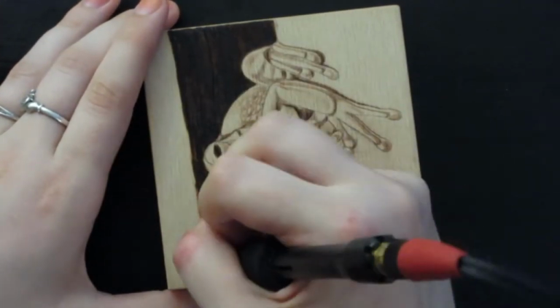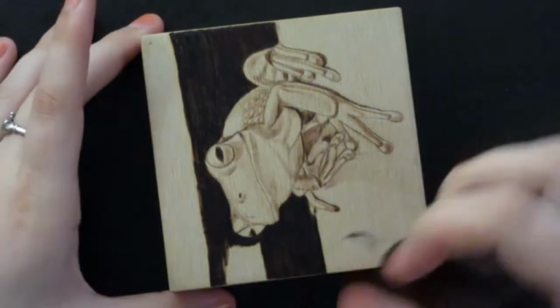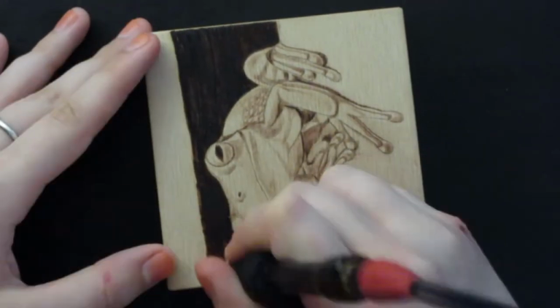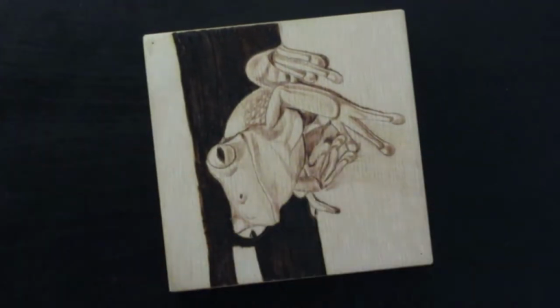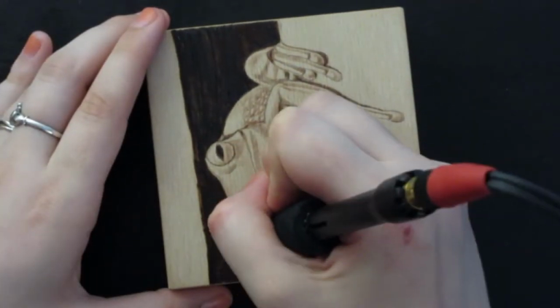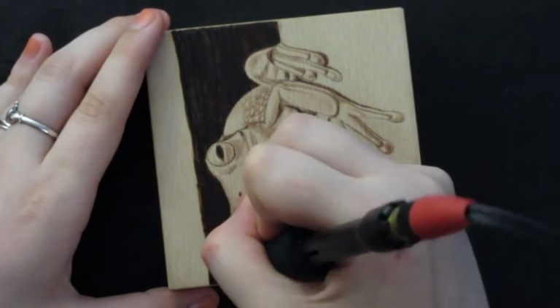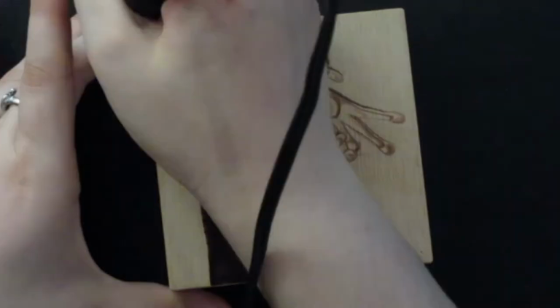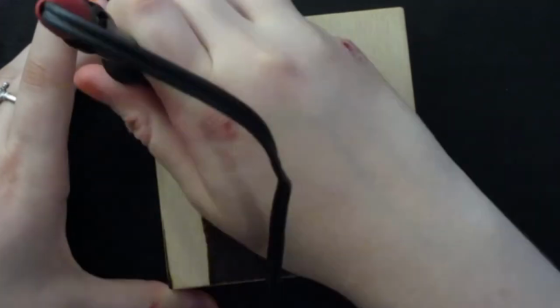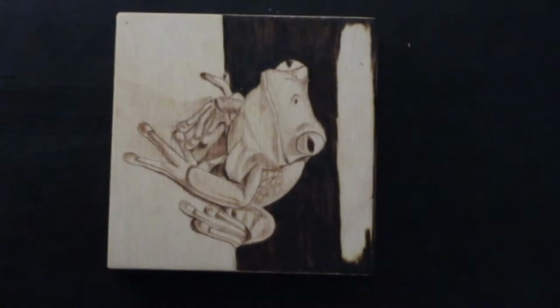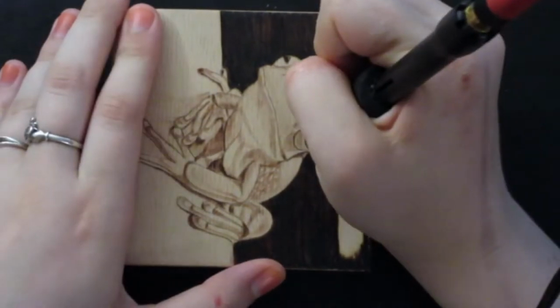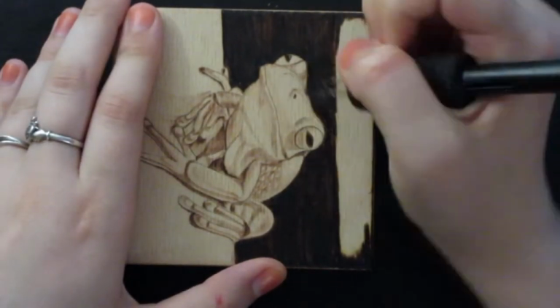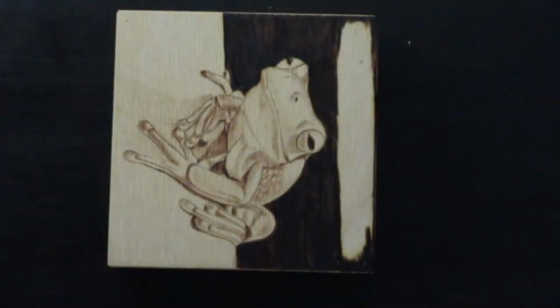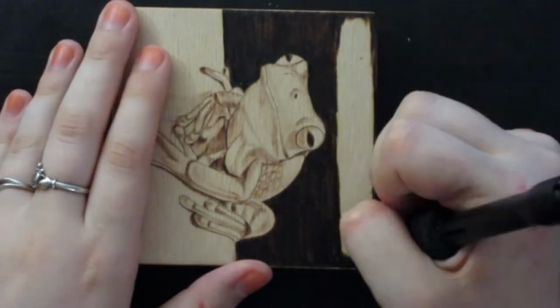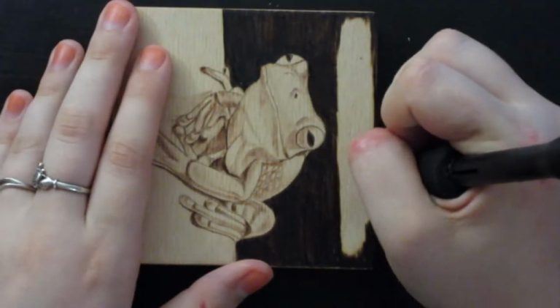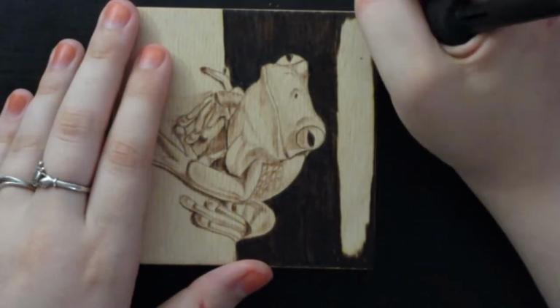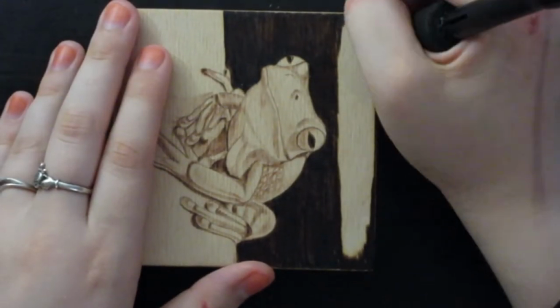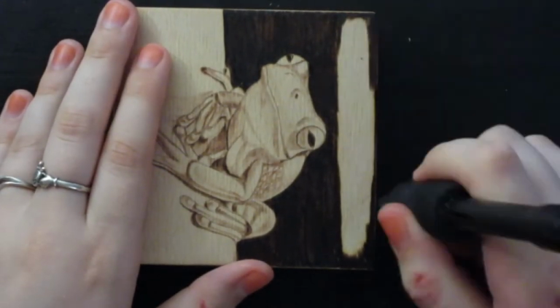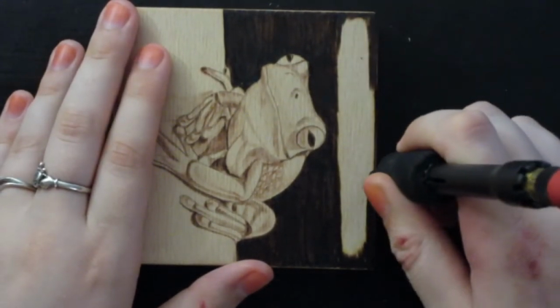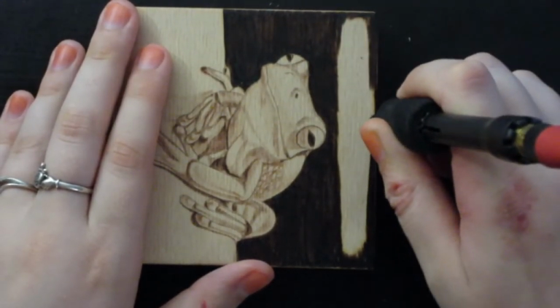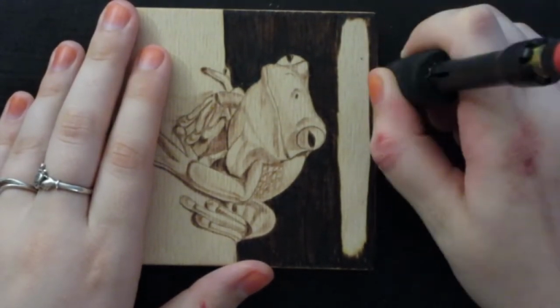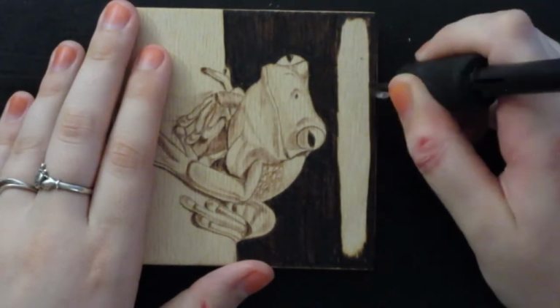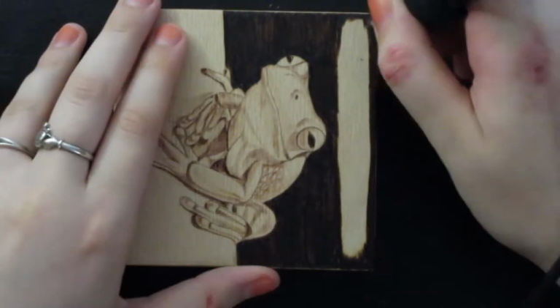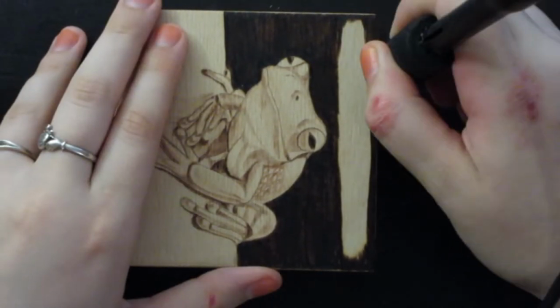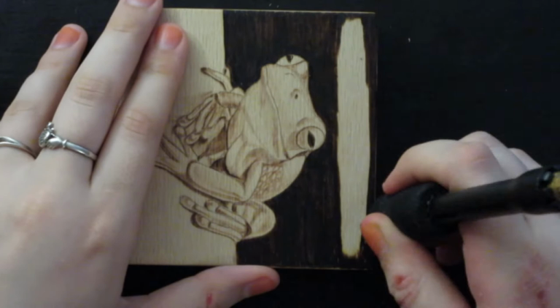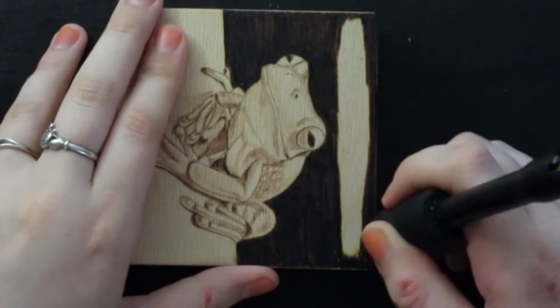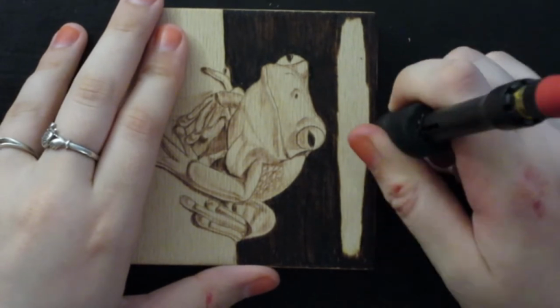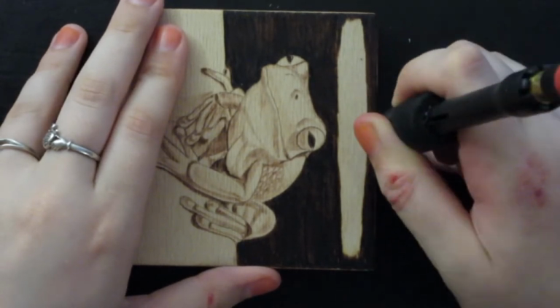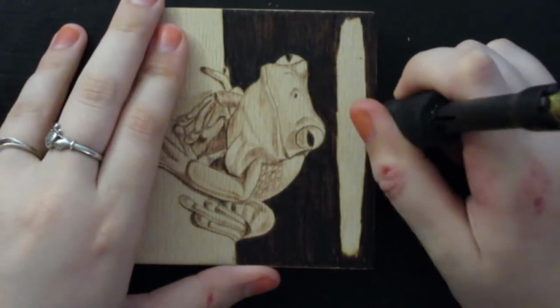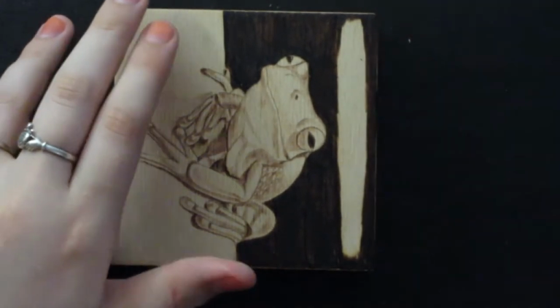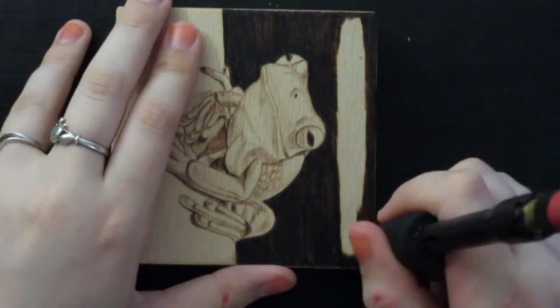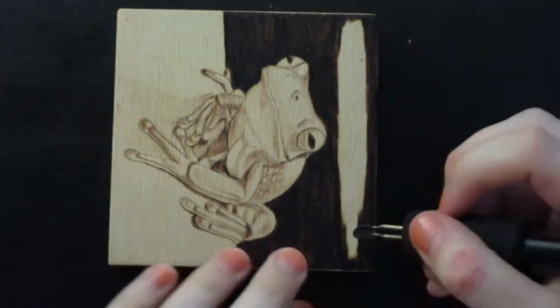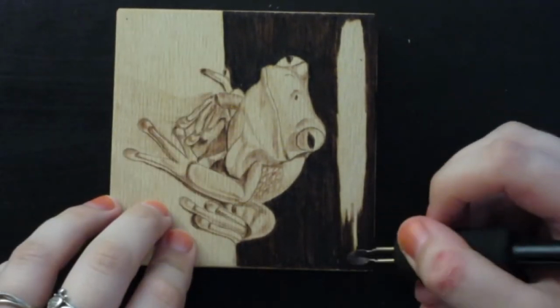All in all this artwork took about three hours to complete, so definitely less time than my larger works, but pyrography is still a slow medium to work in so it took a lot longer than if I was doing a drawing of a similar size for example.